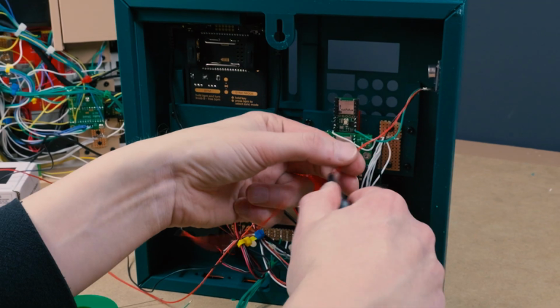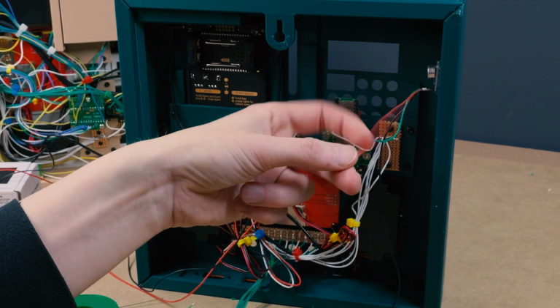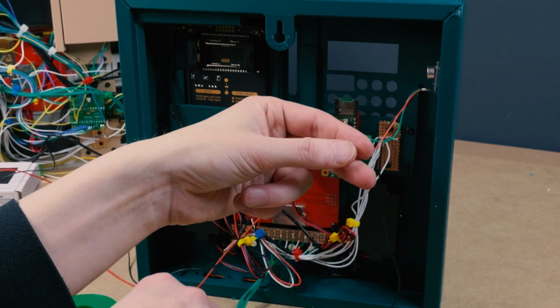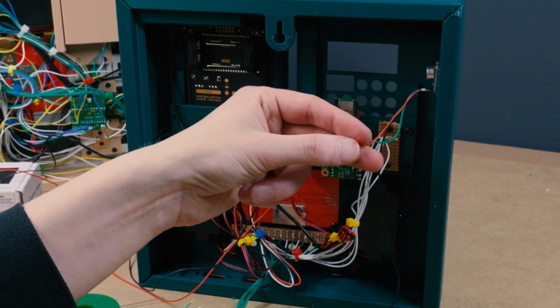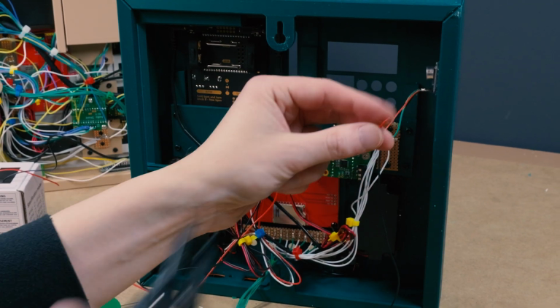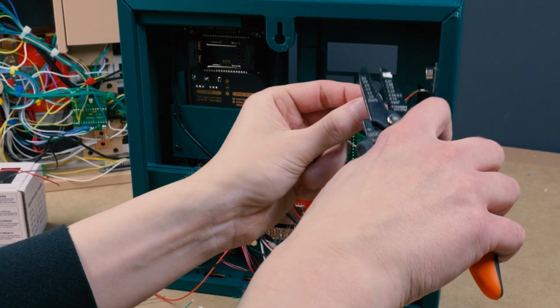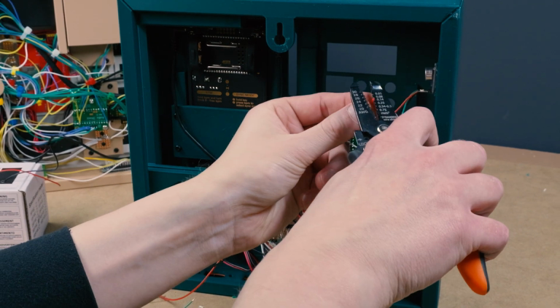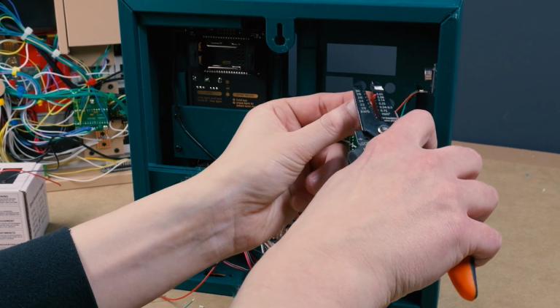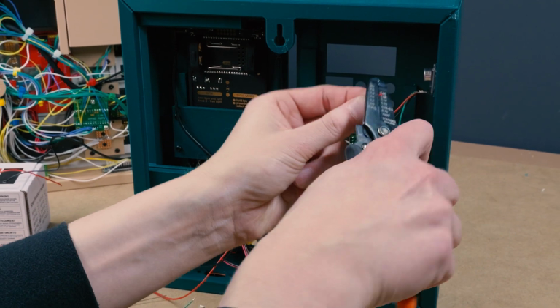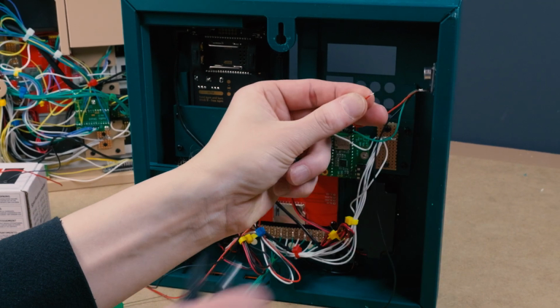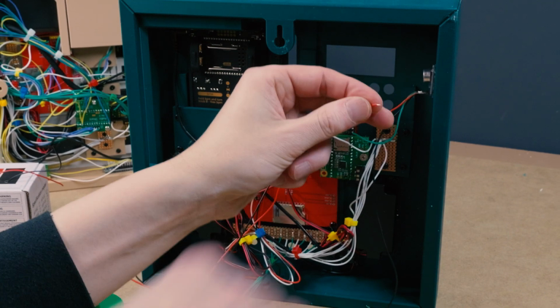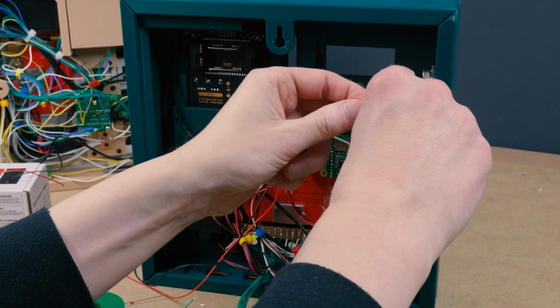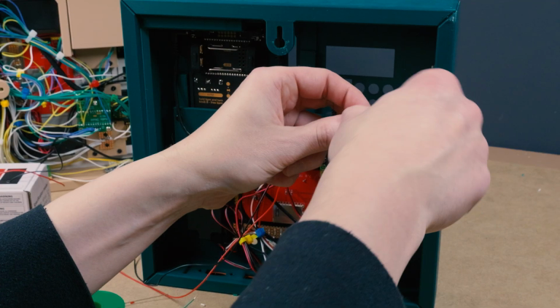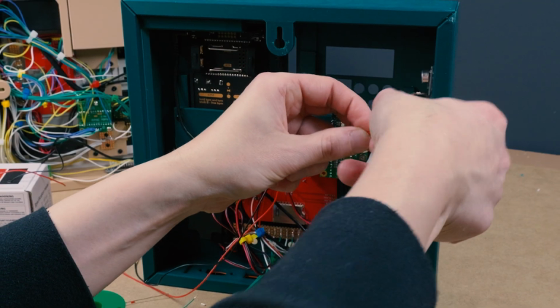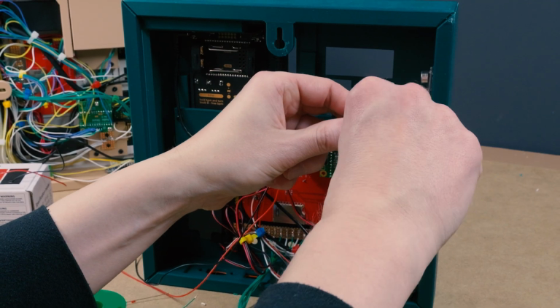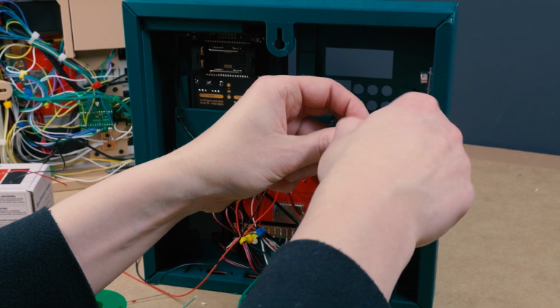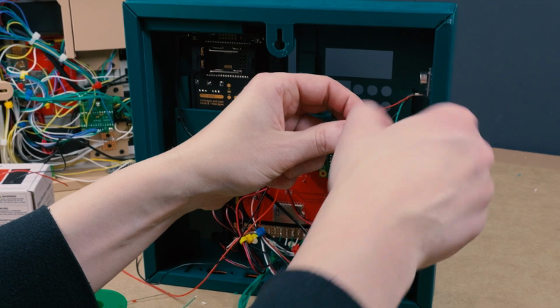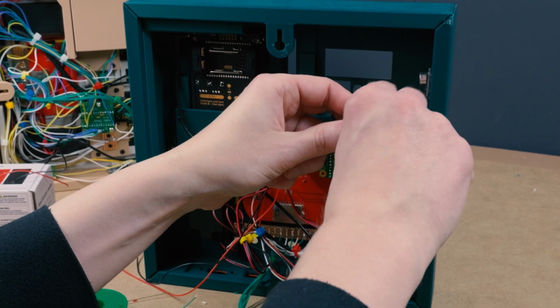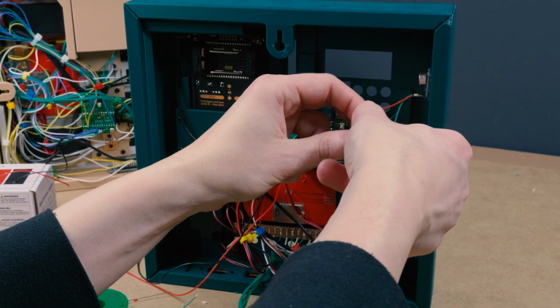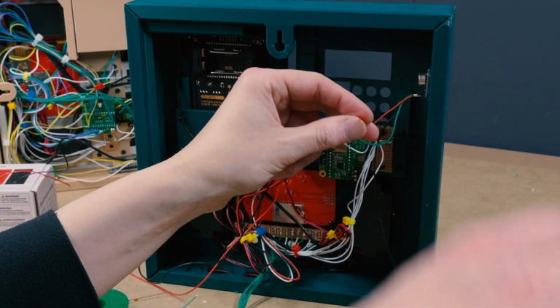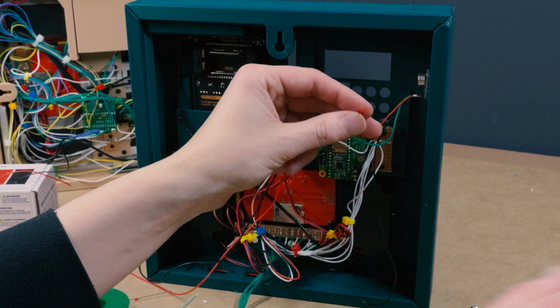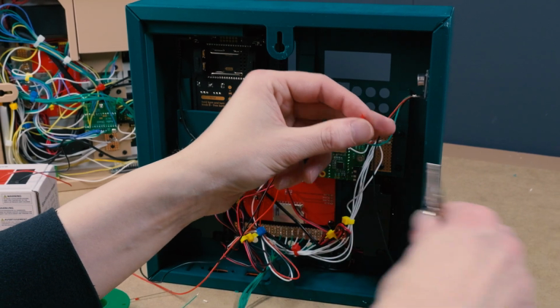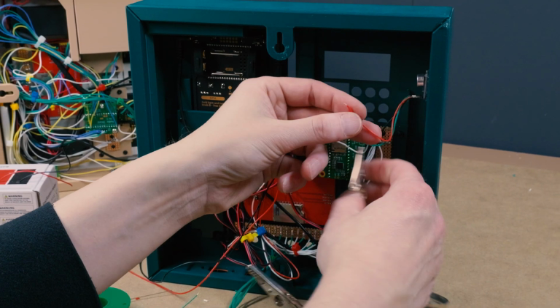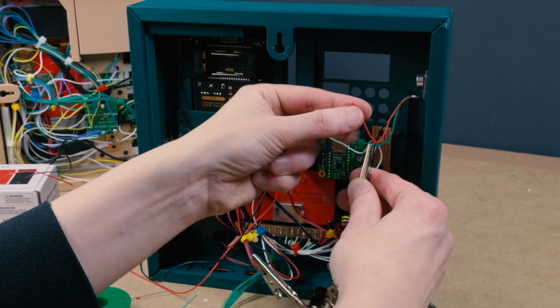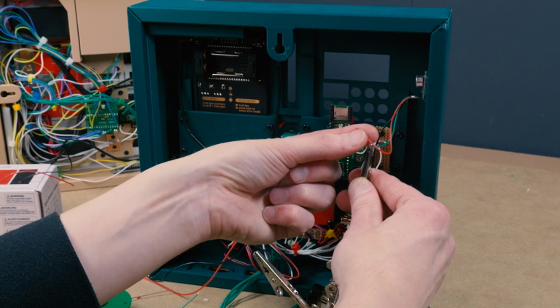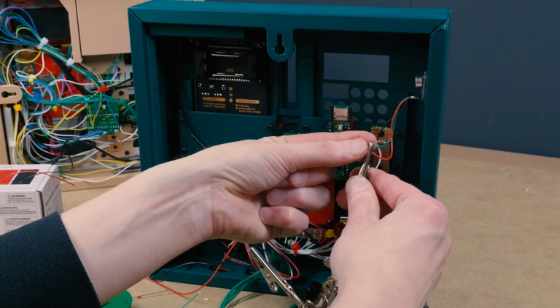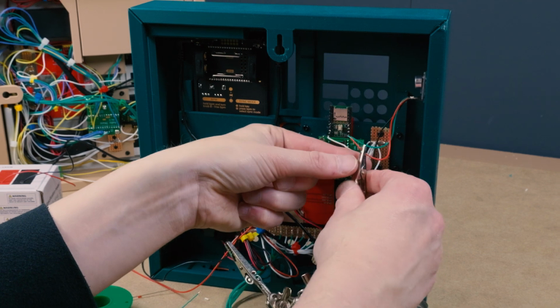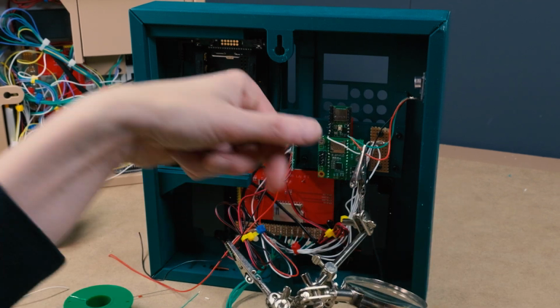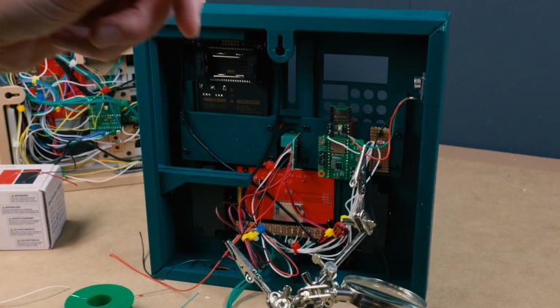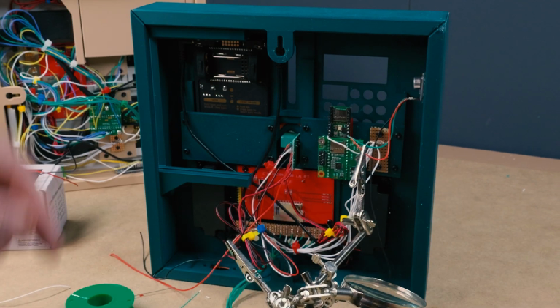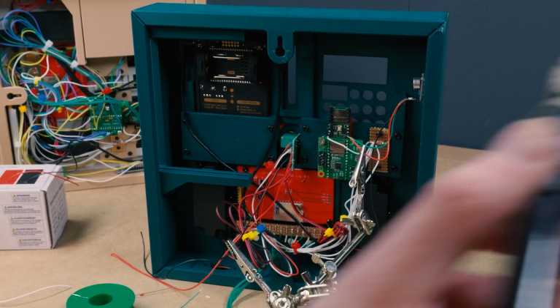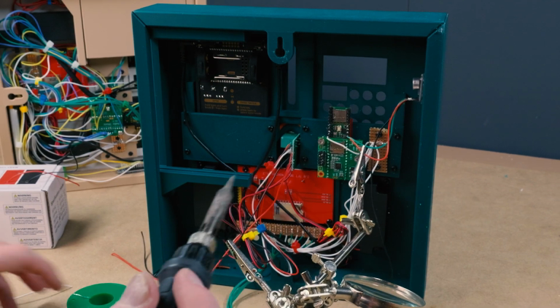The main power rail runs at 5 volts, but the Teensy provides a 3.3 volt output, which is exactly what the microphone needs.